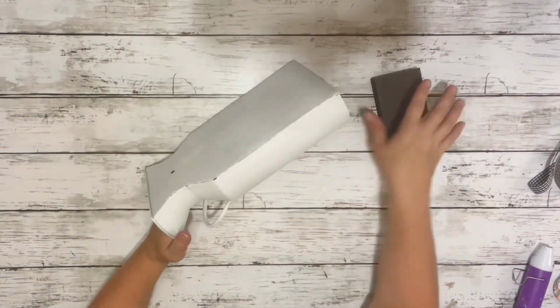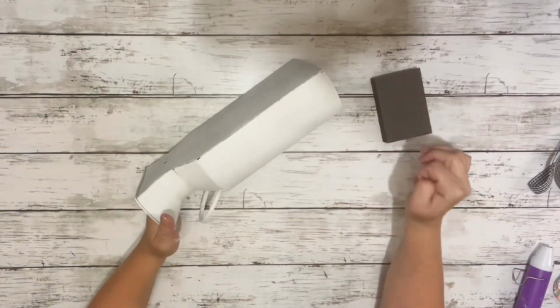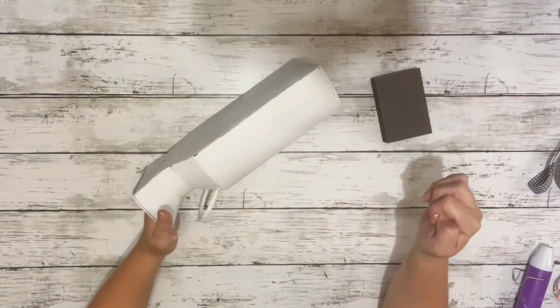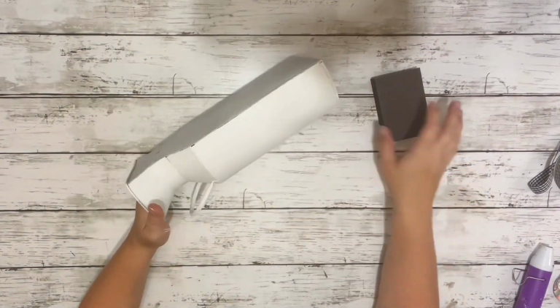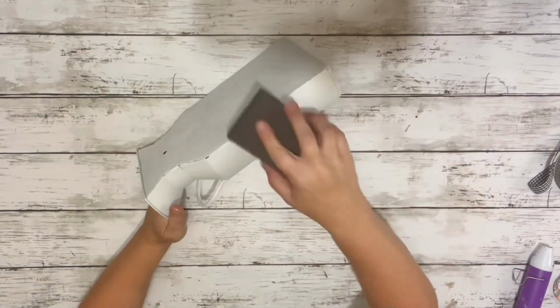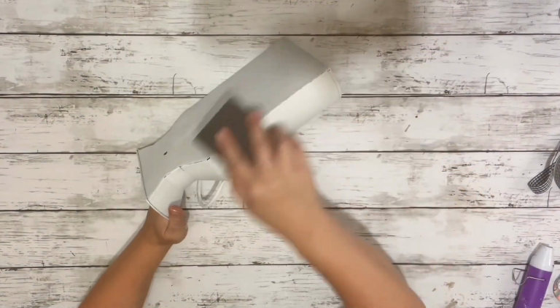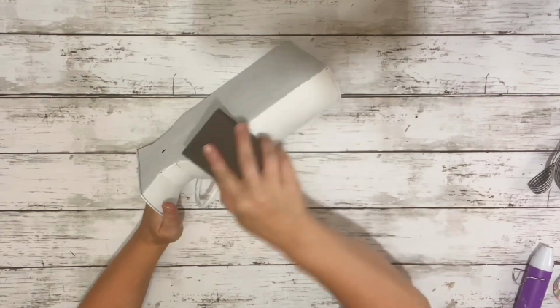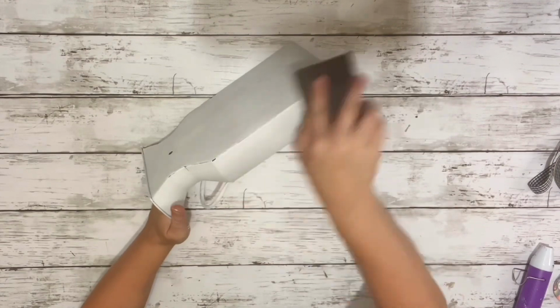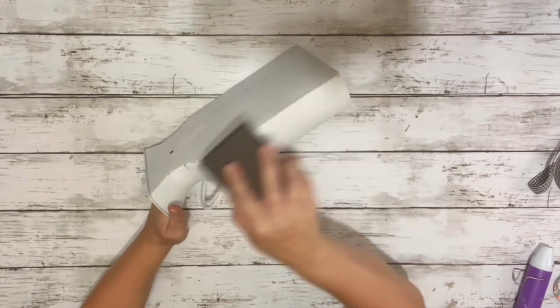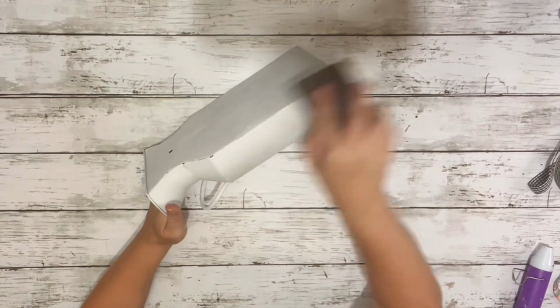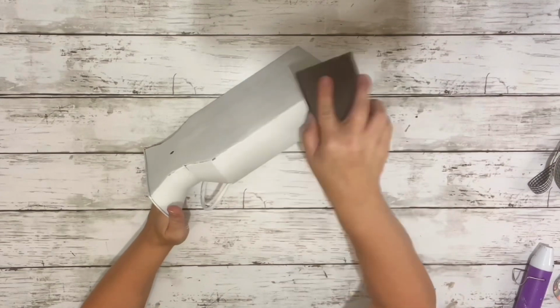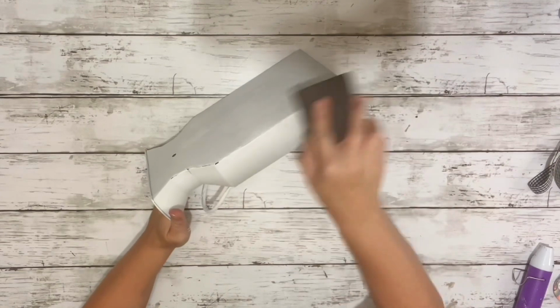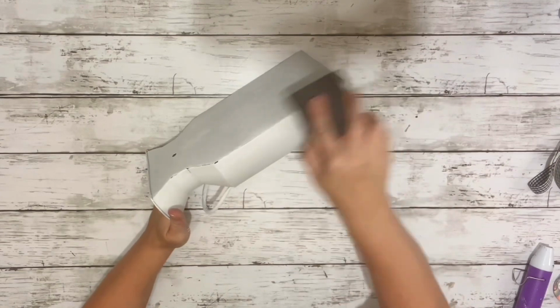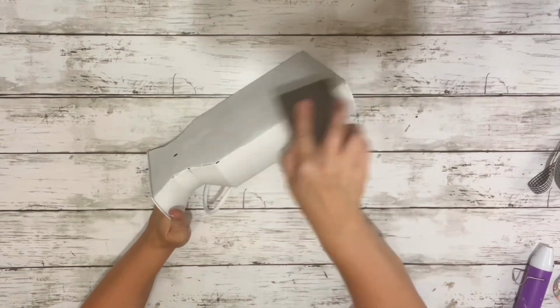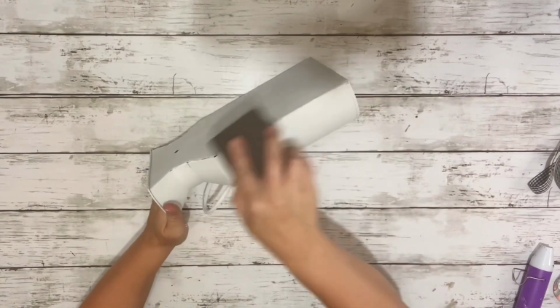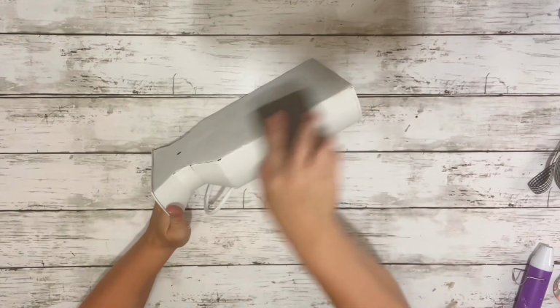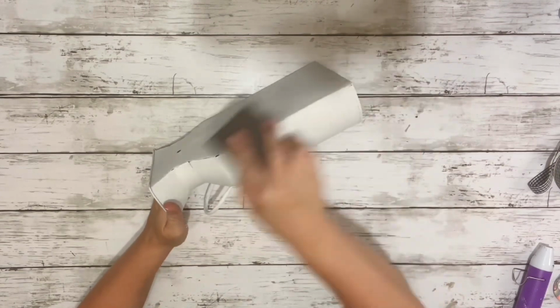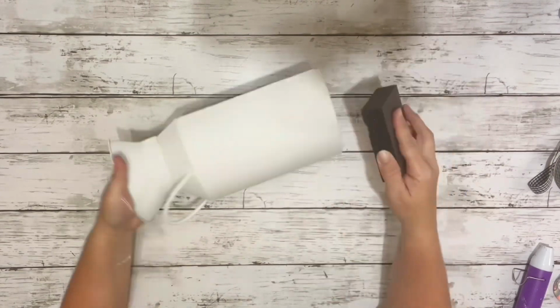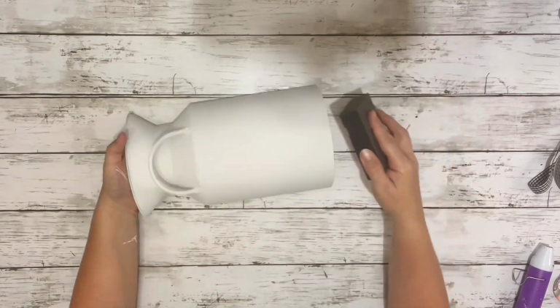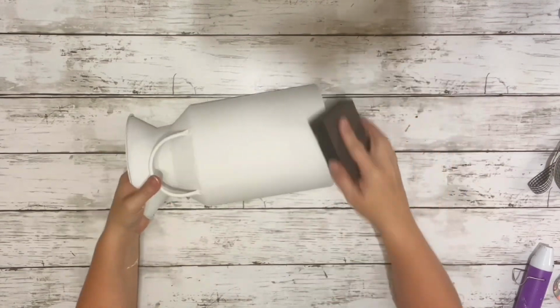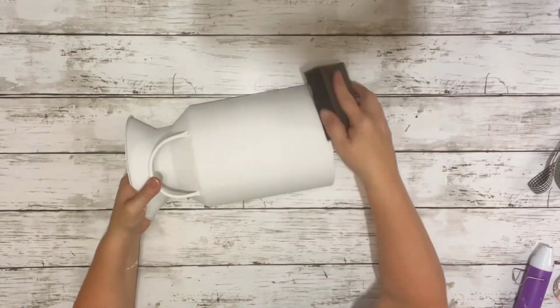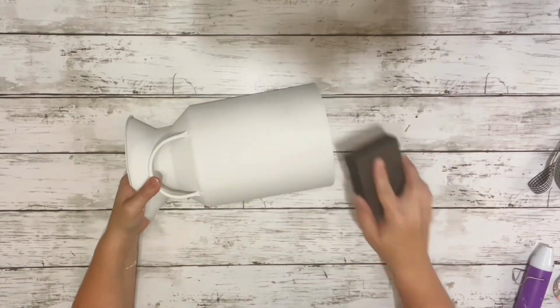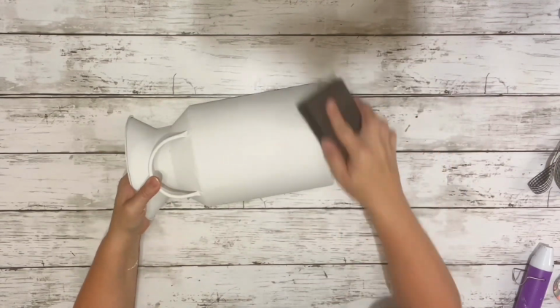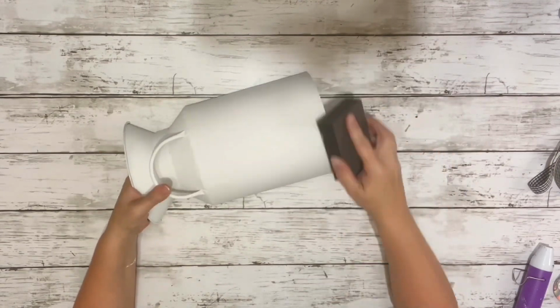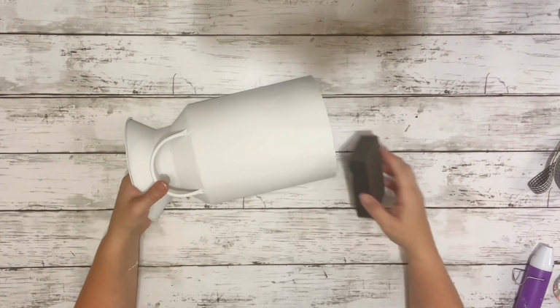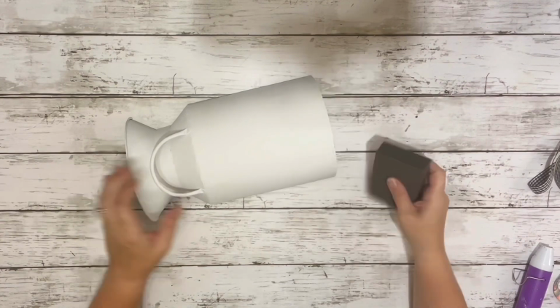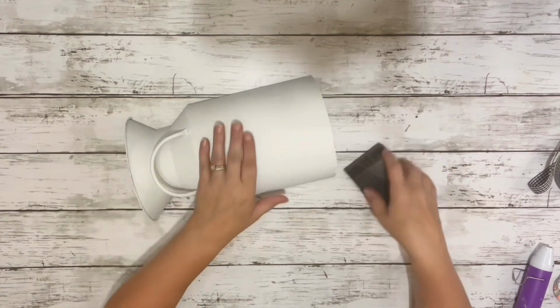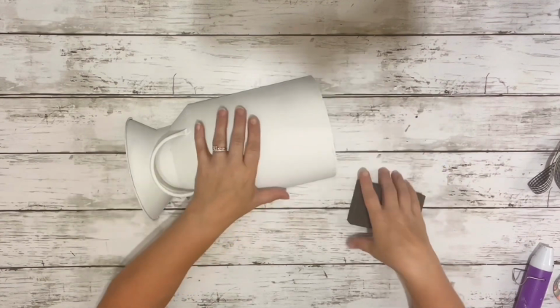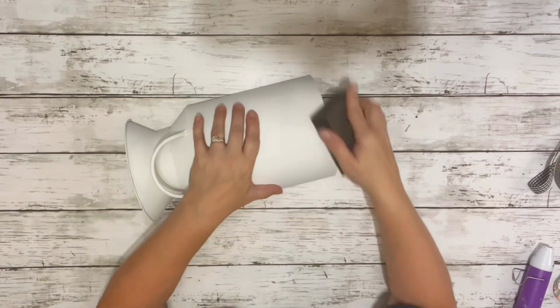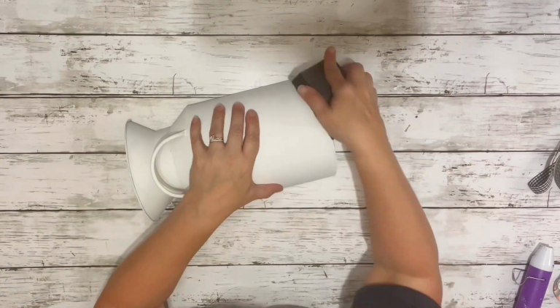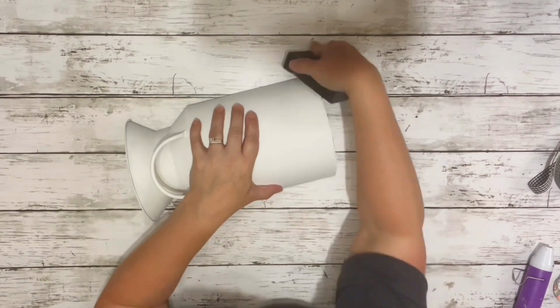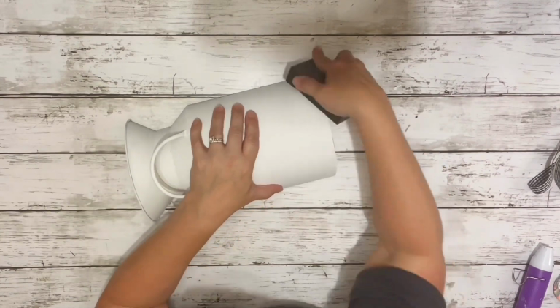After it was all painted, I sanded the edges and all around the entire thing just to give it a more rustic farmhouse look.